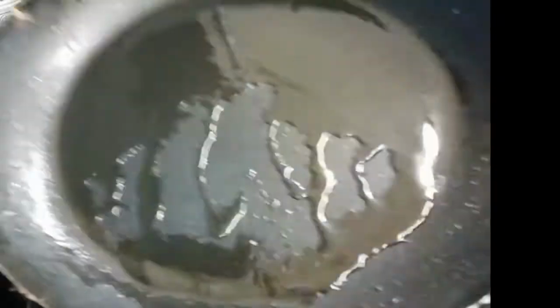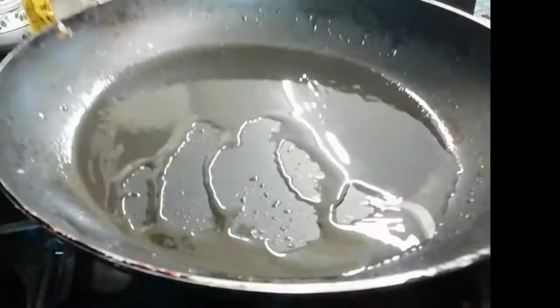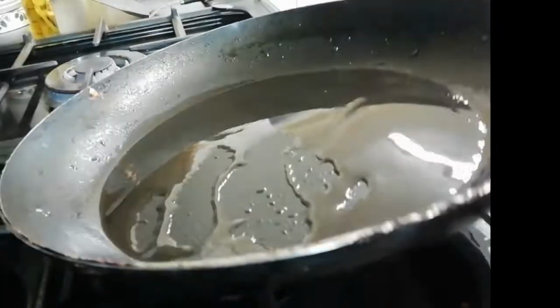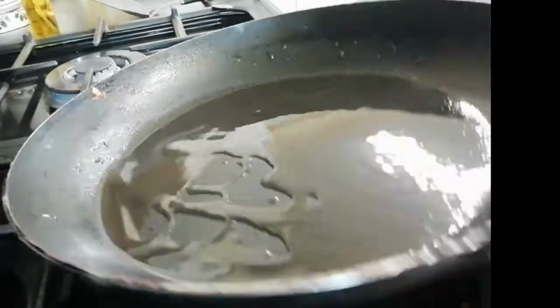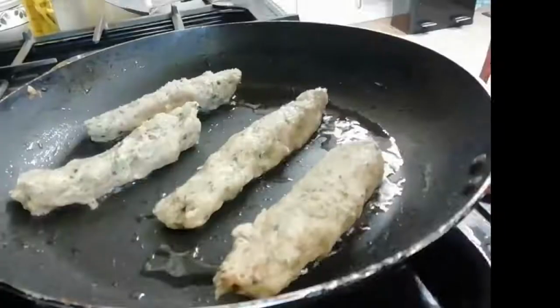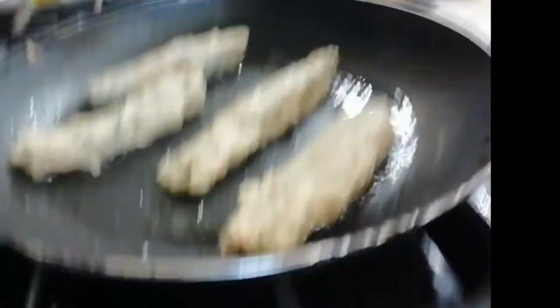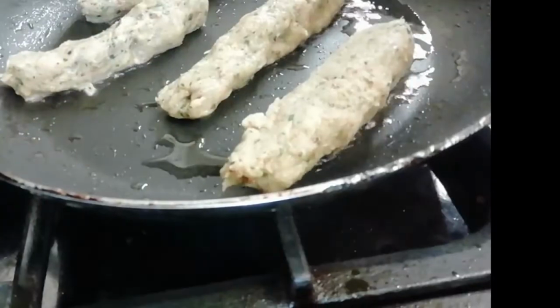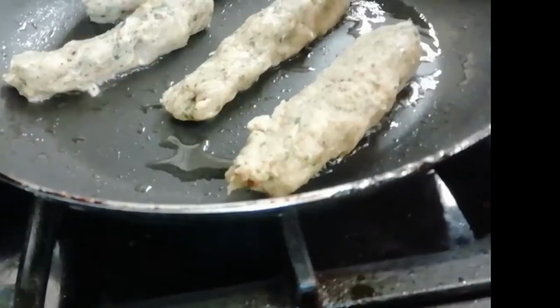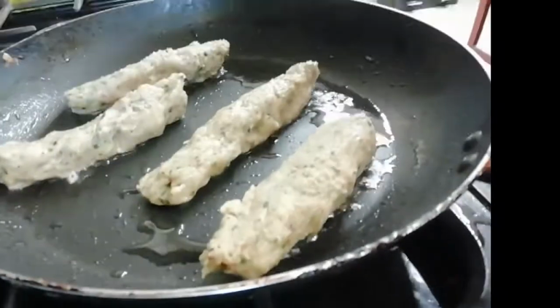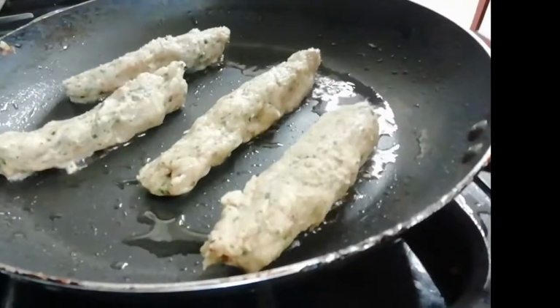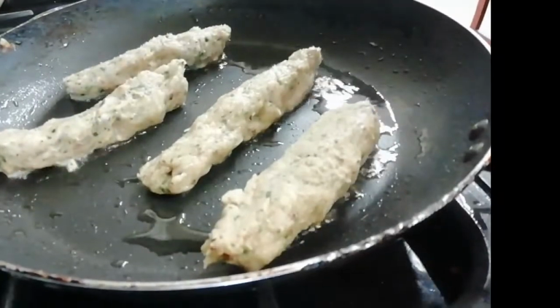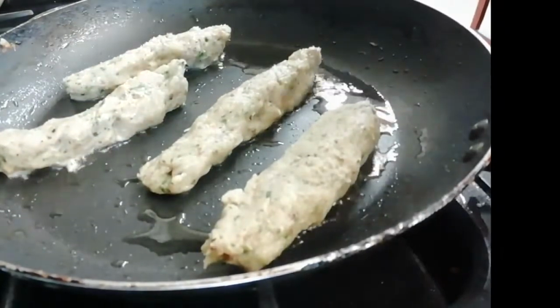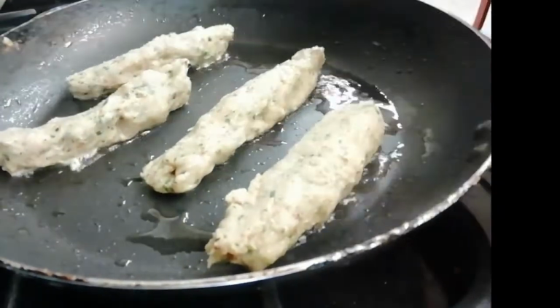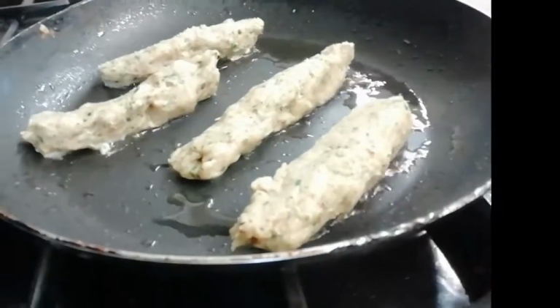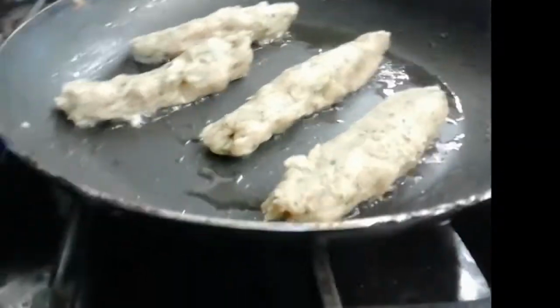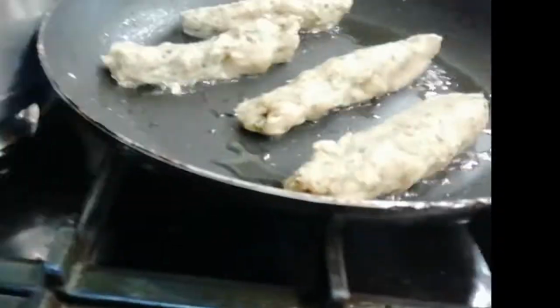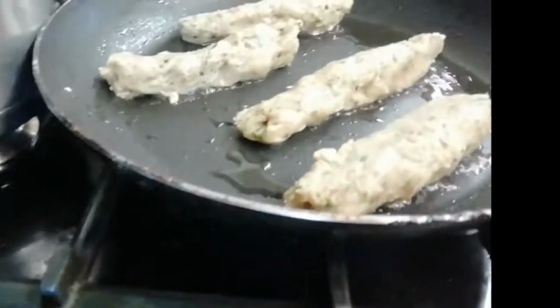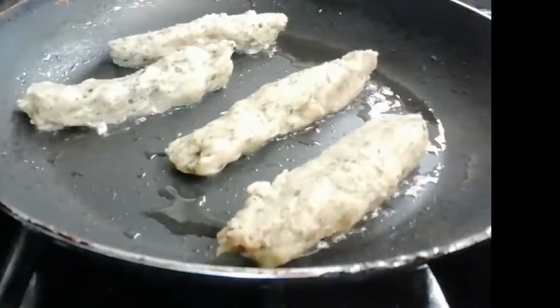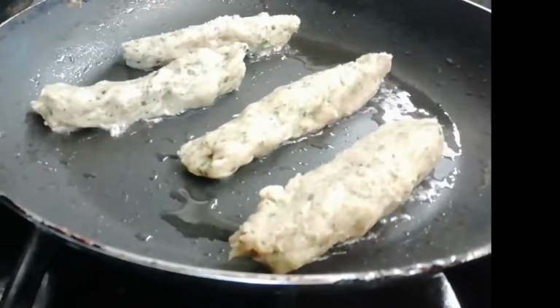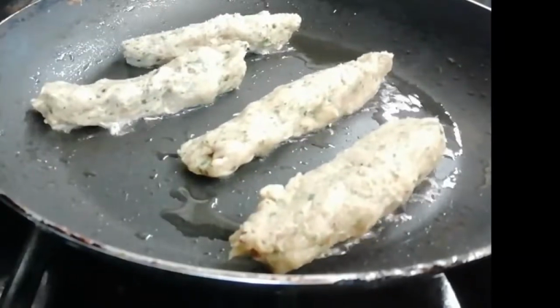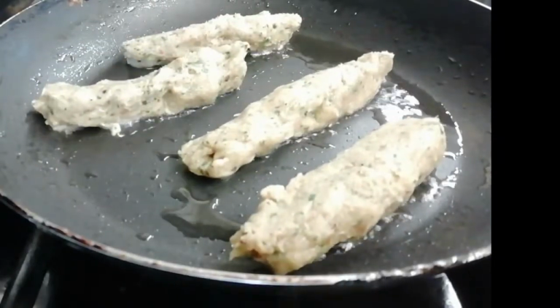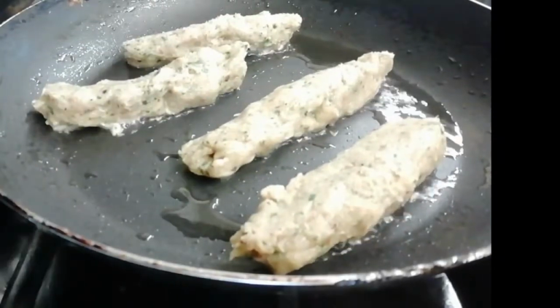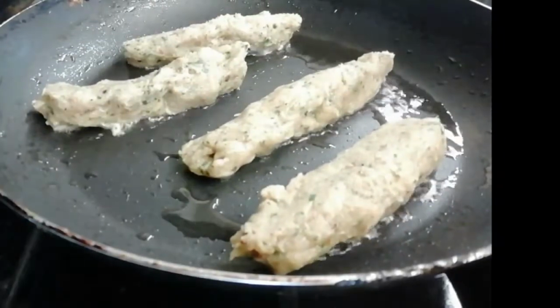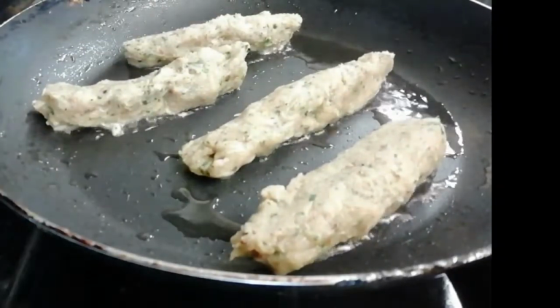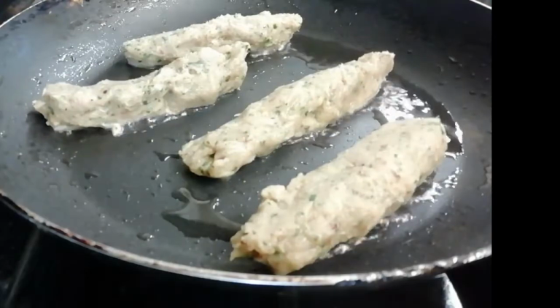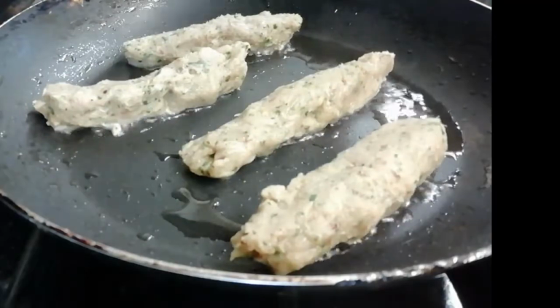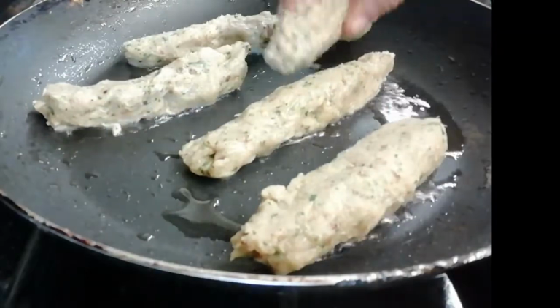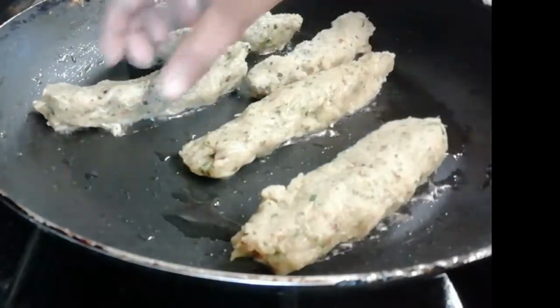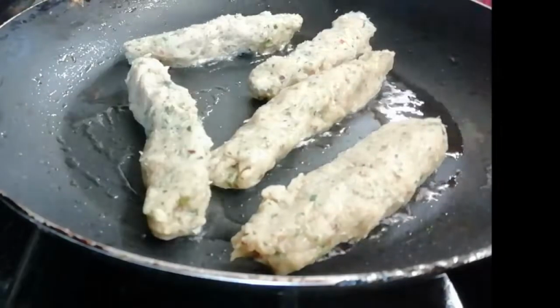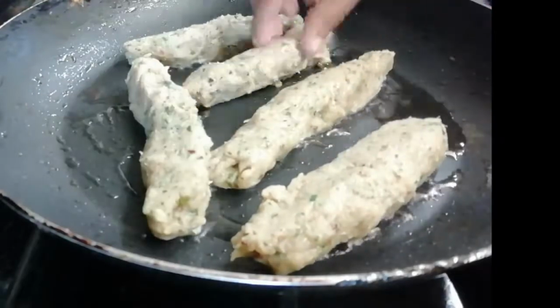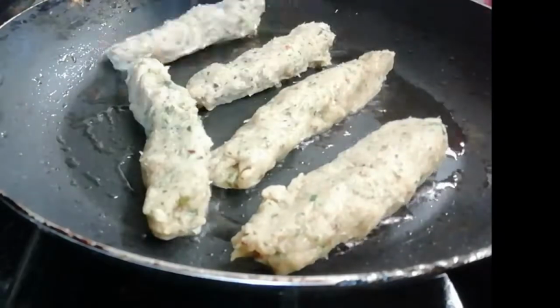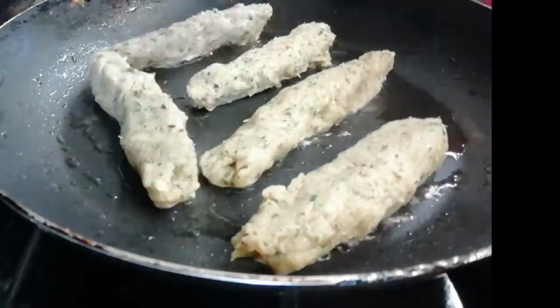I am going to put 2 tablespoons of oil in the middle of the pan.